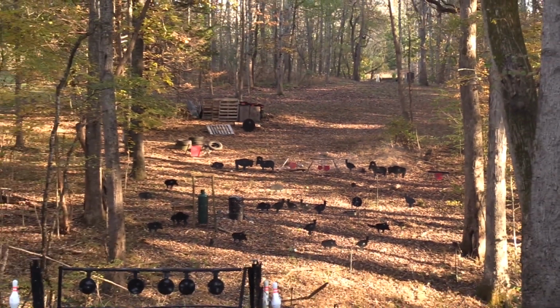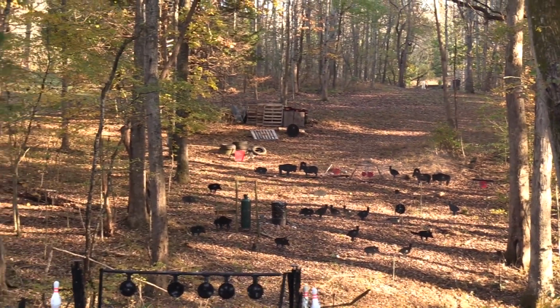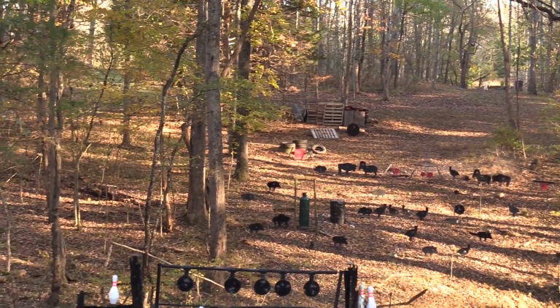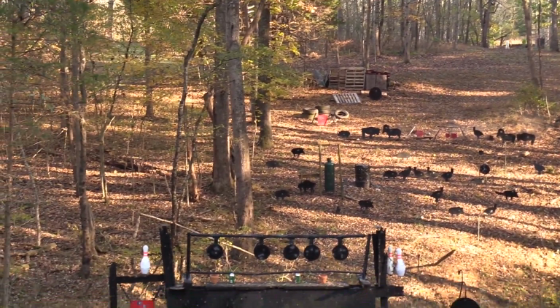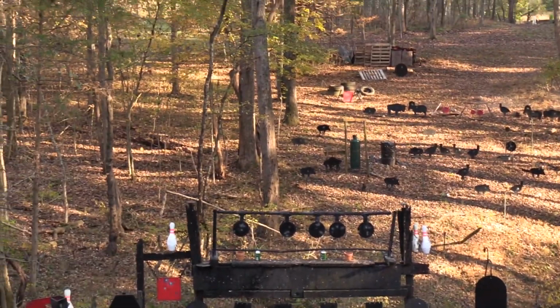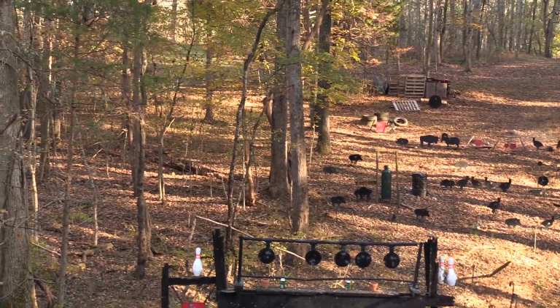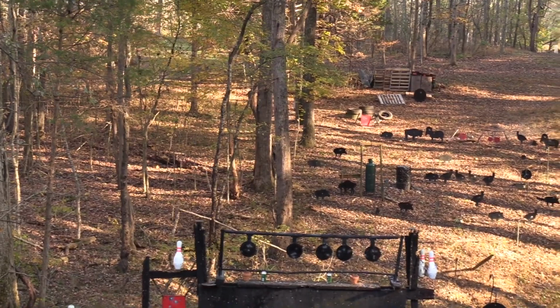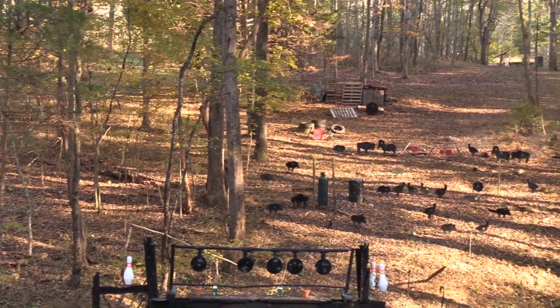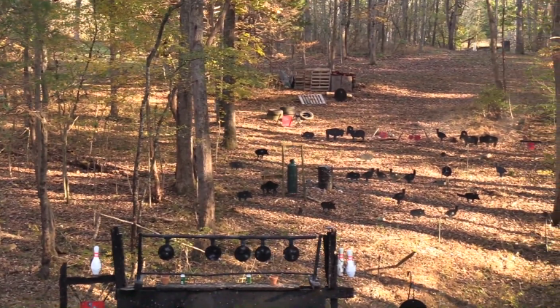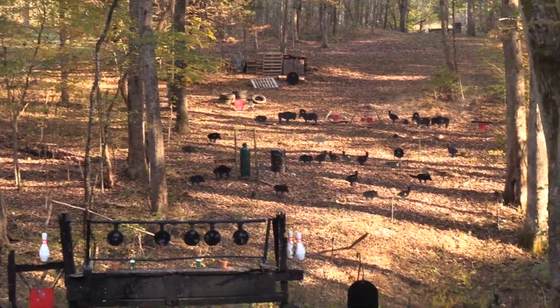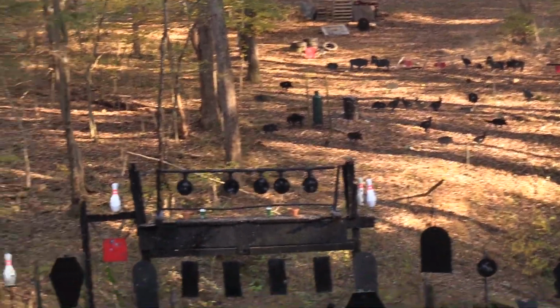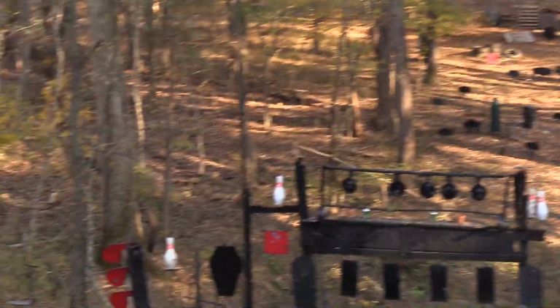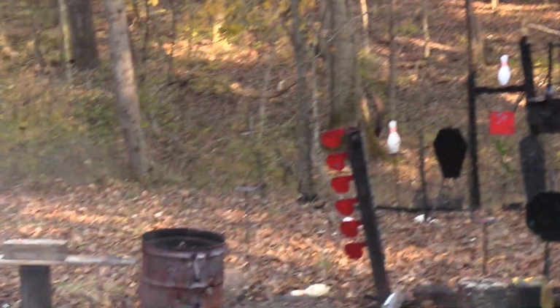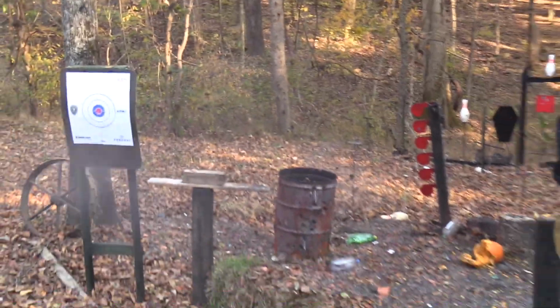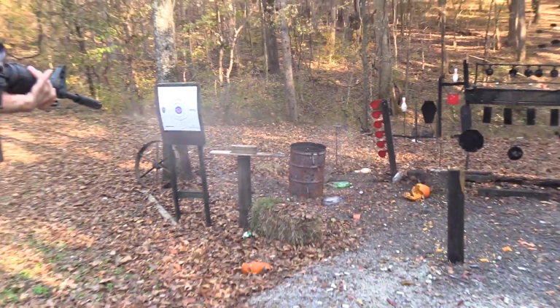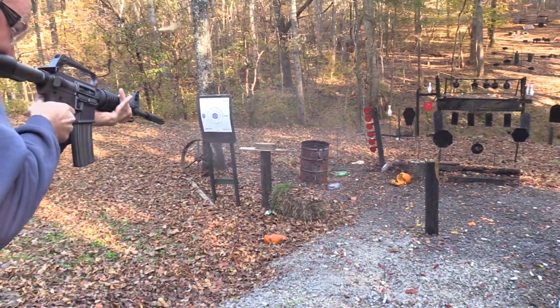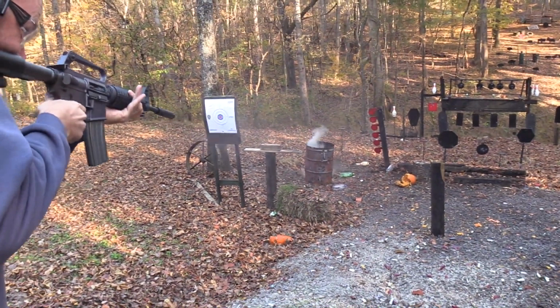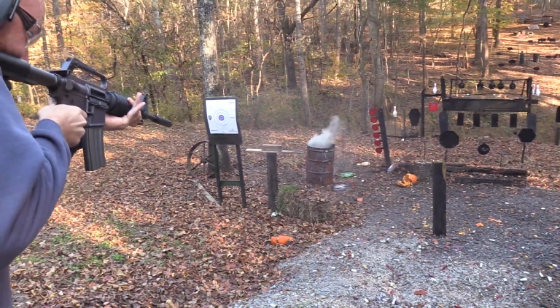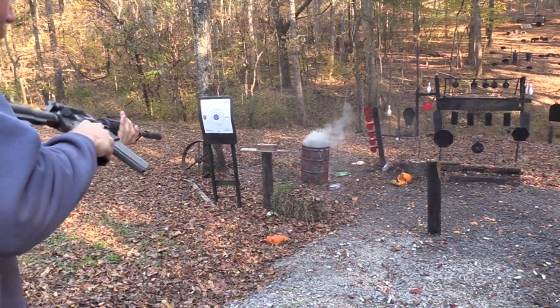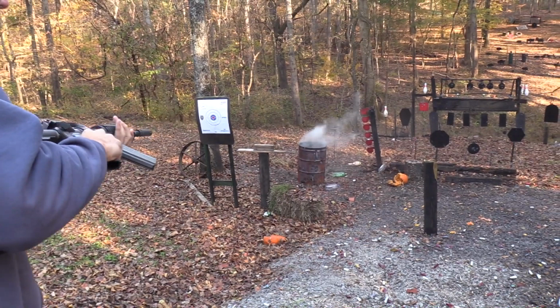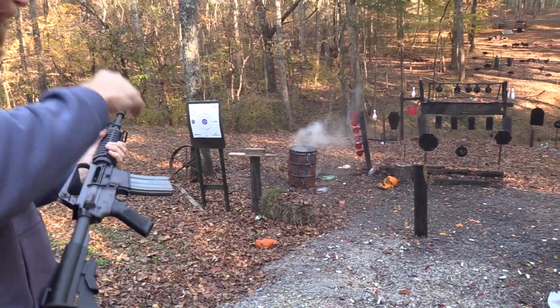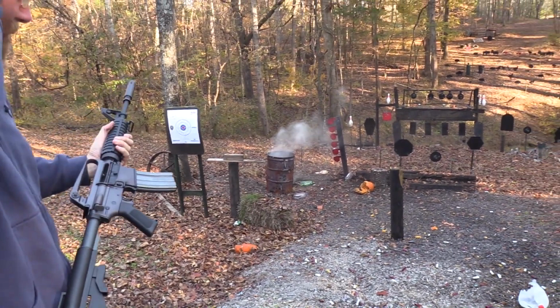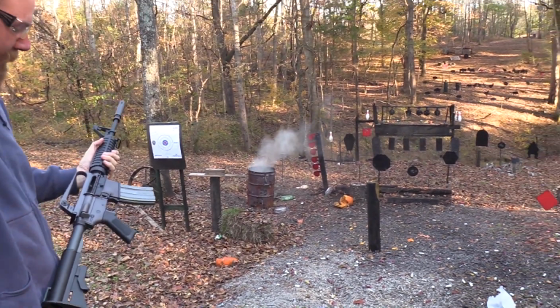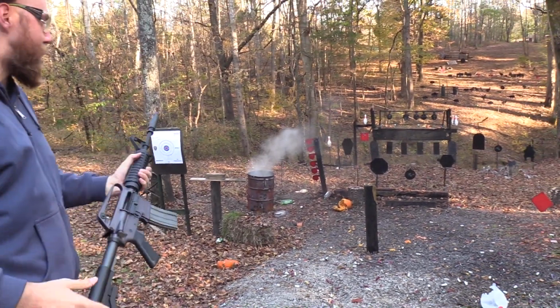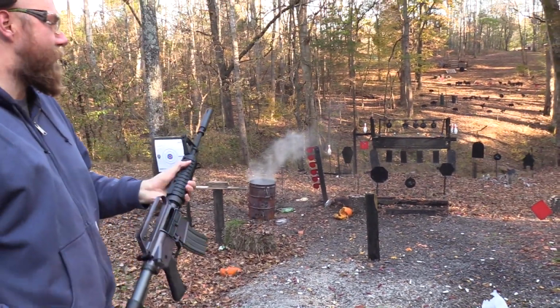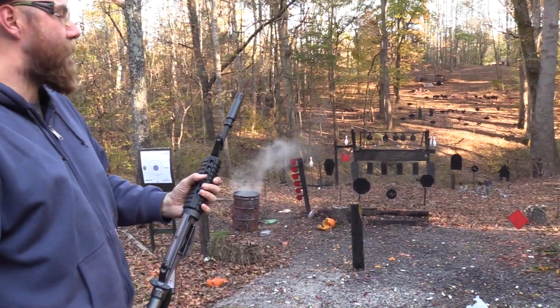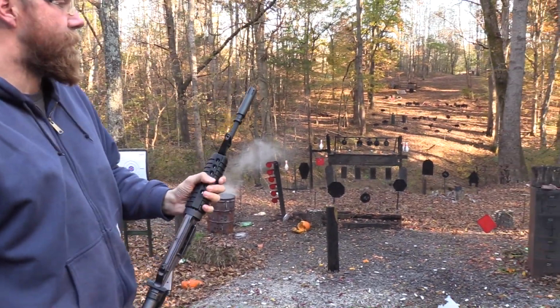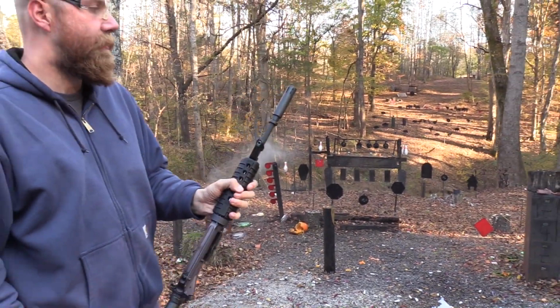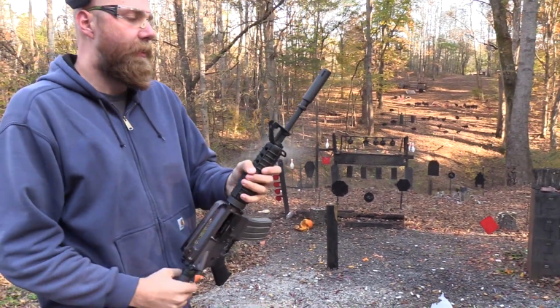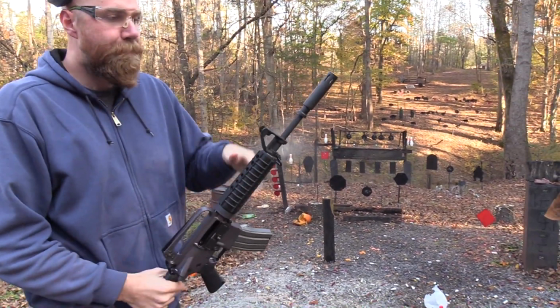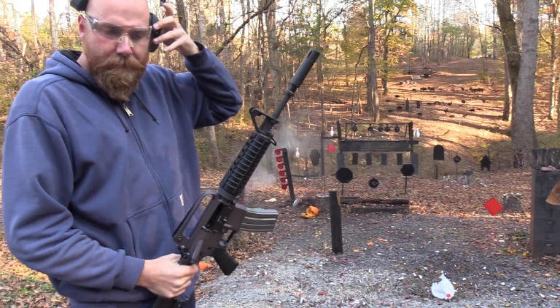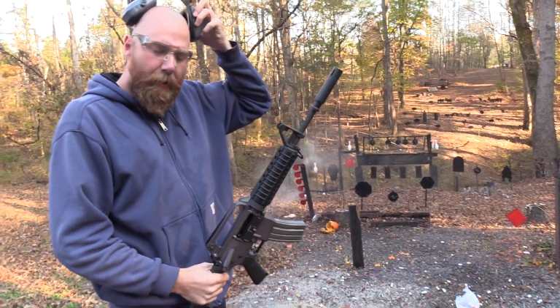What have we got left, like 10 rounds or so? Let's put them in the burn barrel. One thing that's interesting - this muzzle device - oh yeah, that's something I meant to mention.